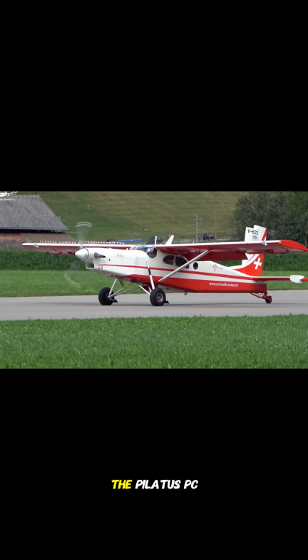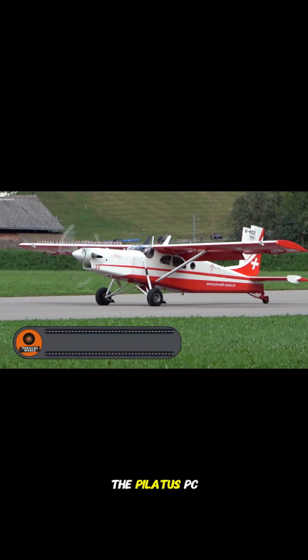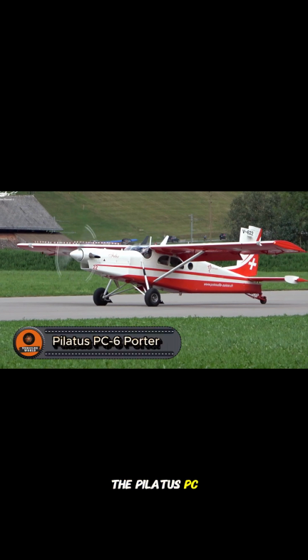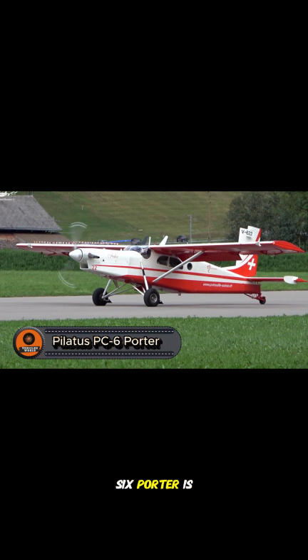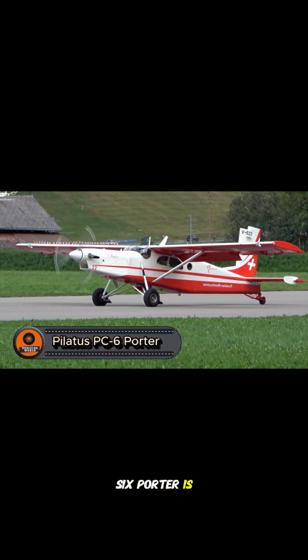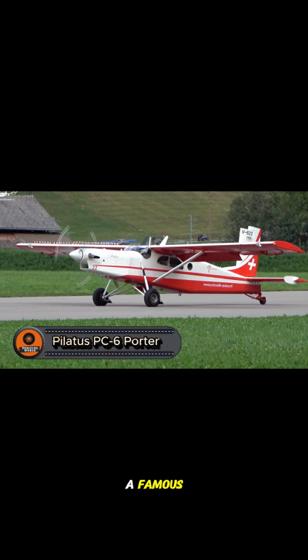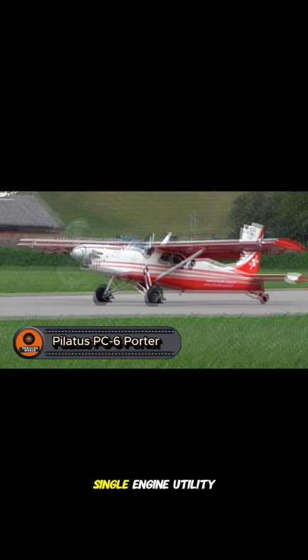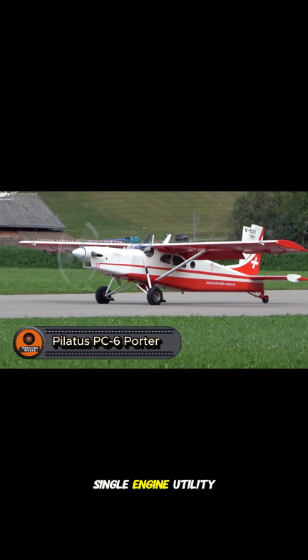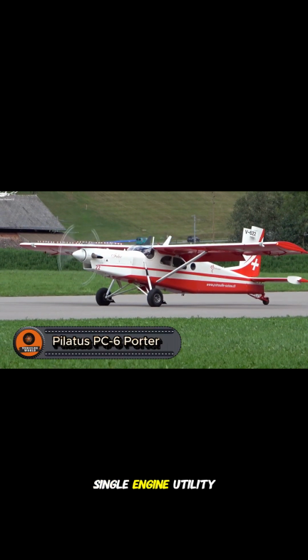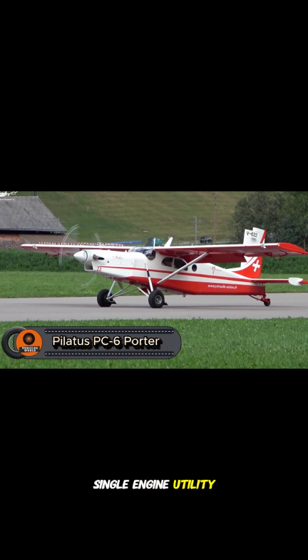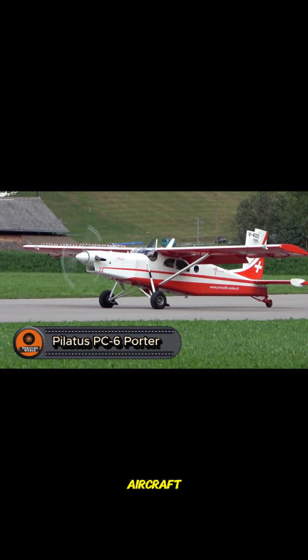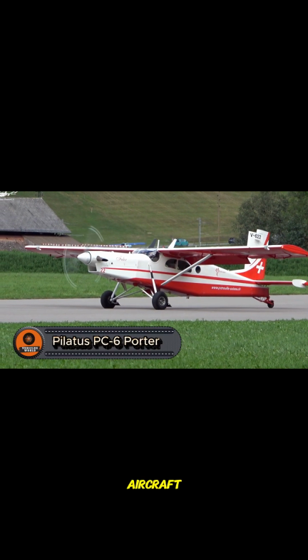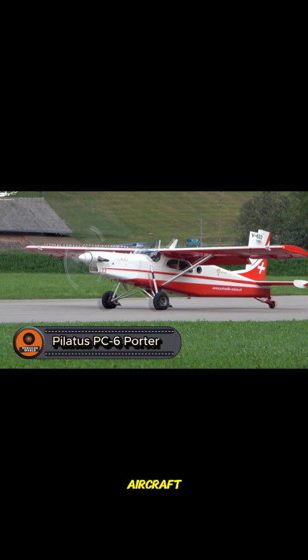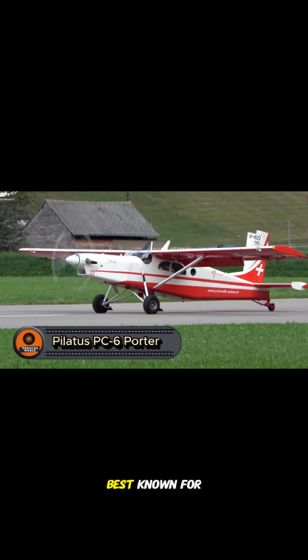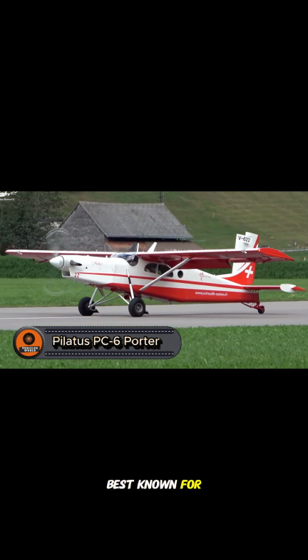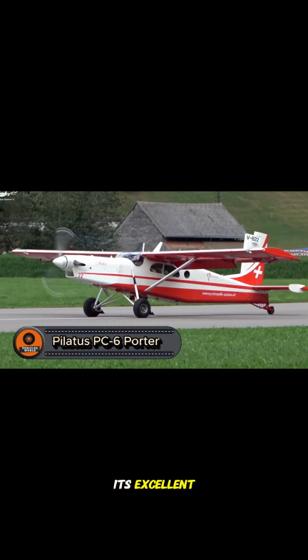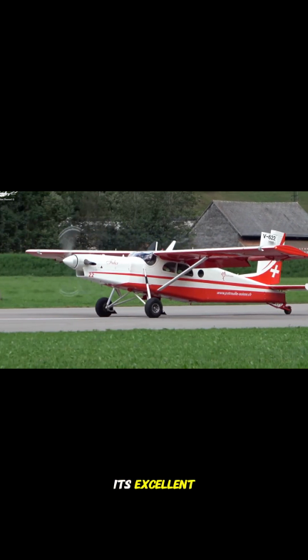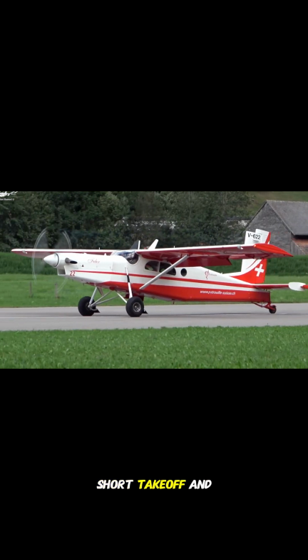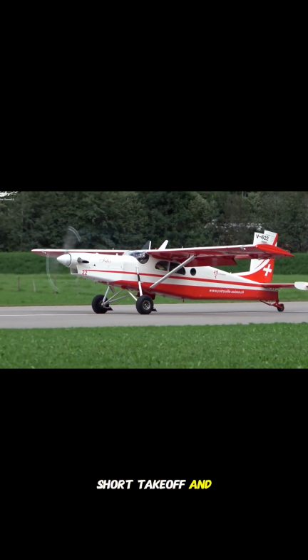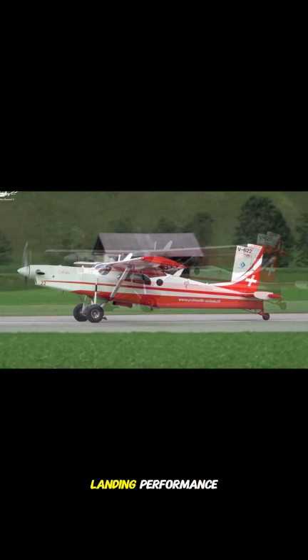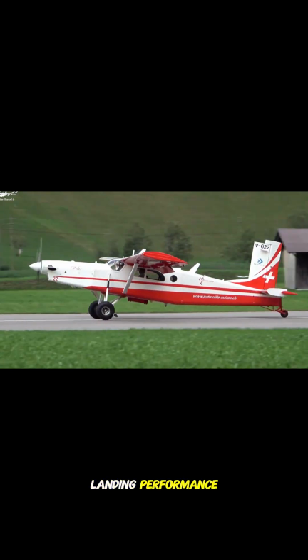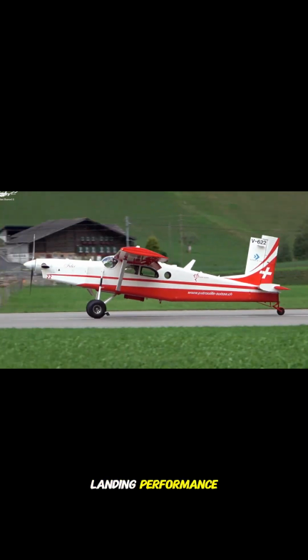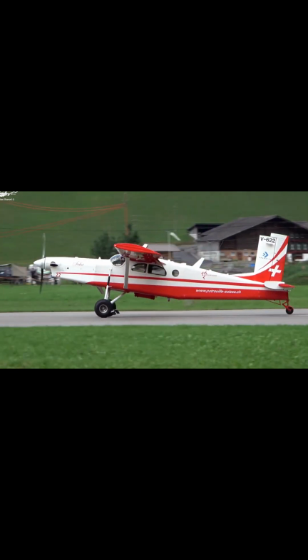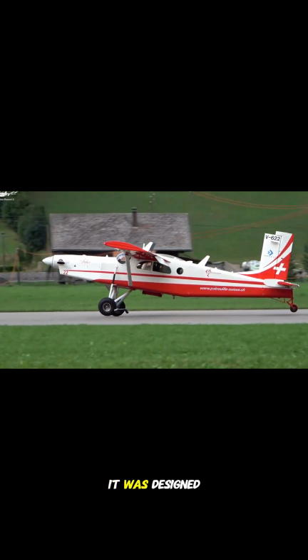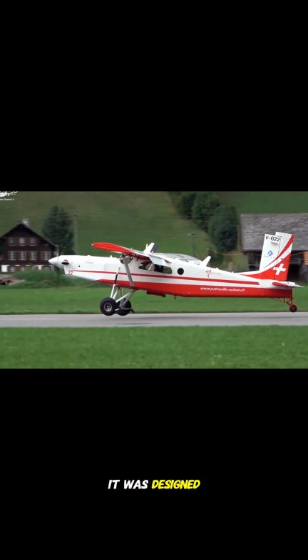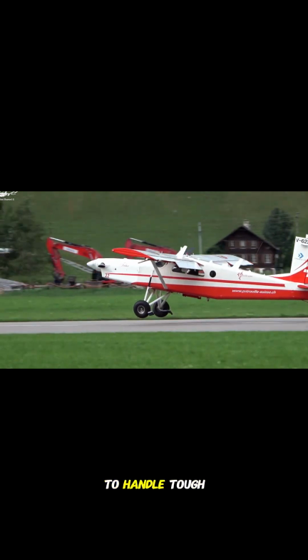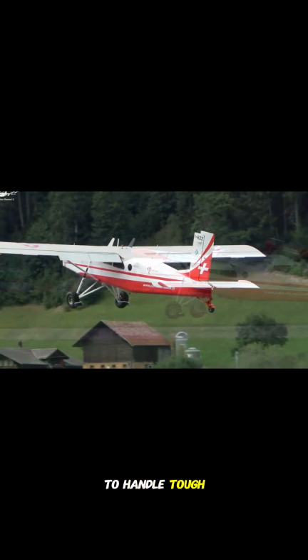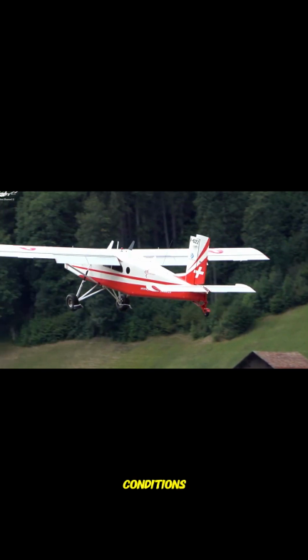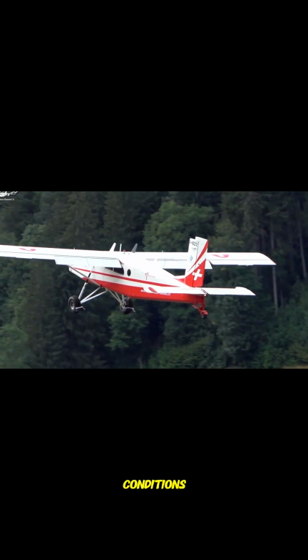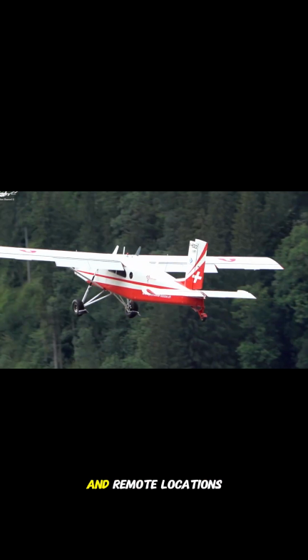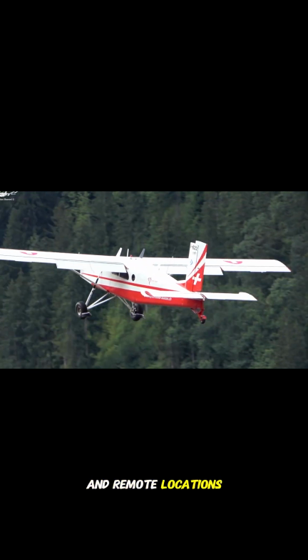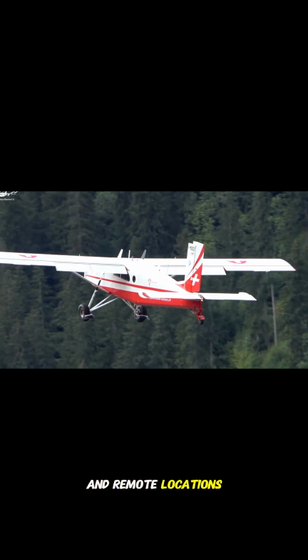The Pilatus PC-6 Porter is a famous single-engine utility aircraft best known for its excellent short takeoff and landing performance. It was designed to handle tough conditions and remote locations.